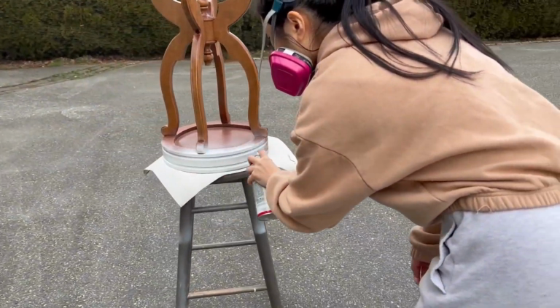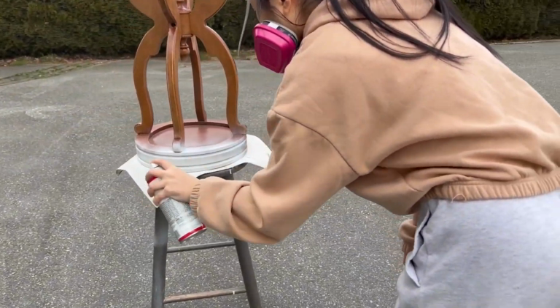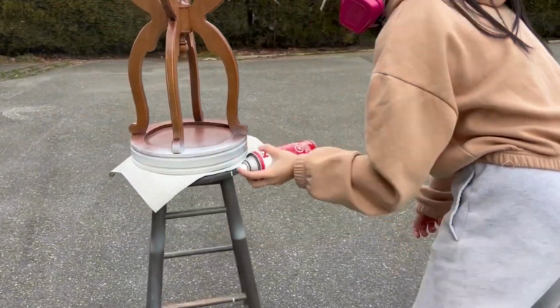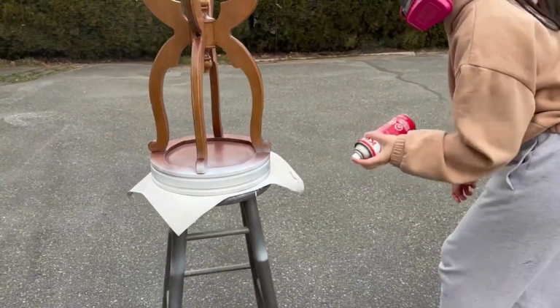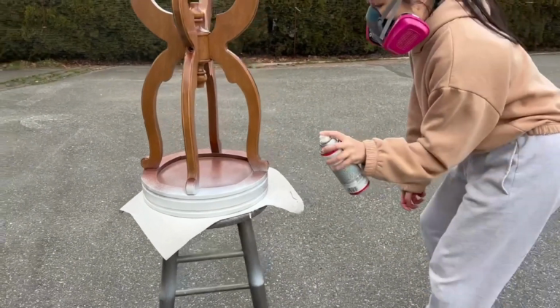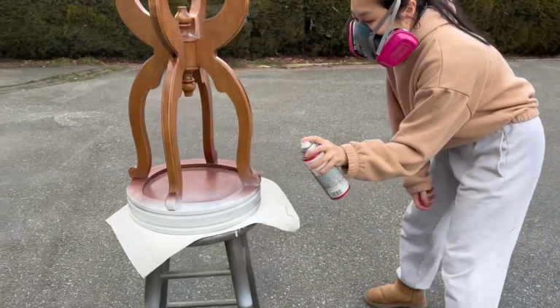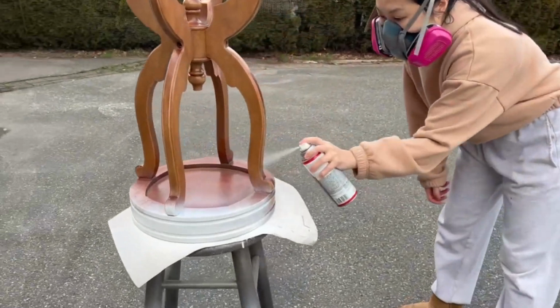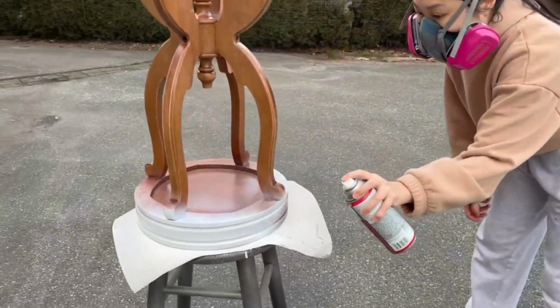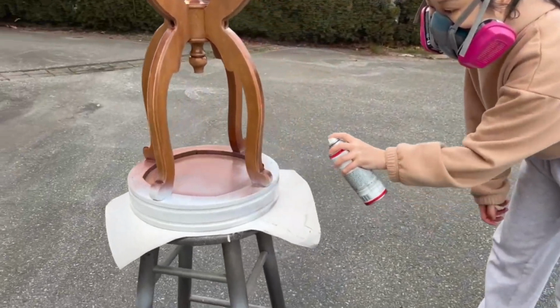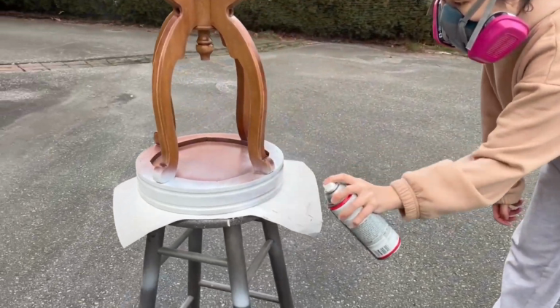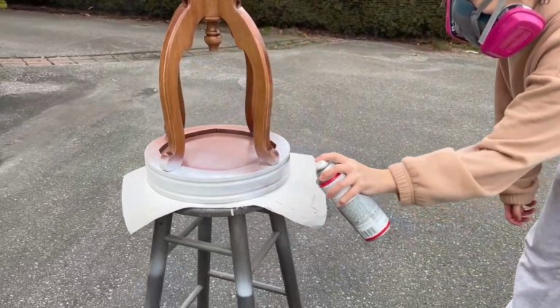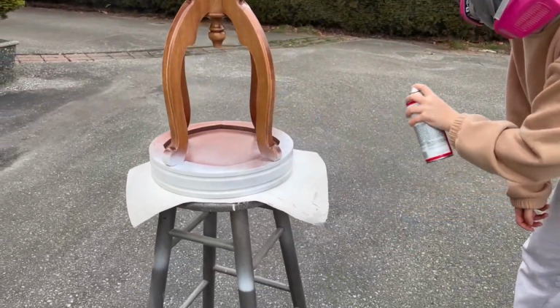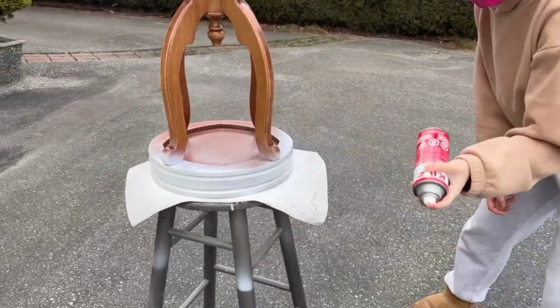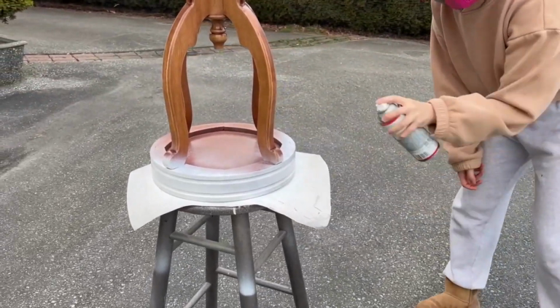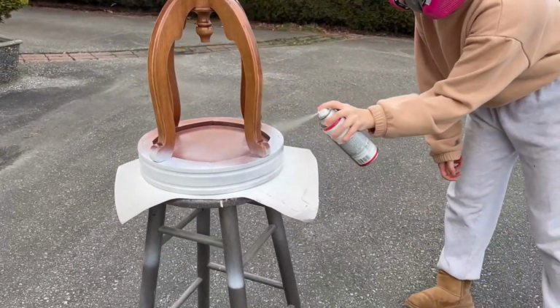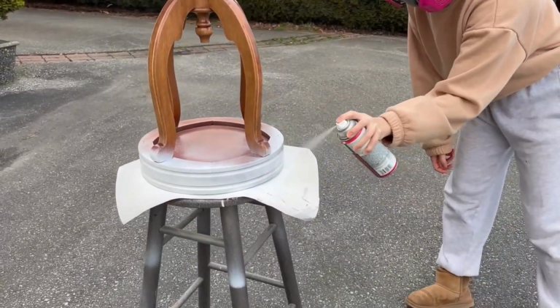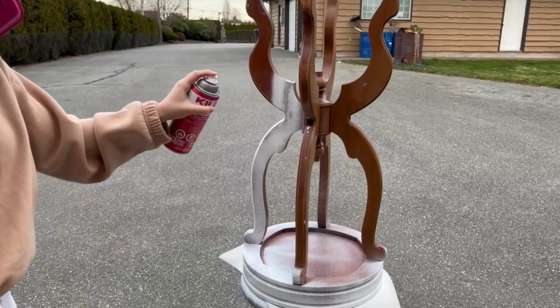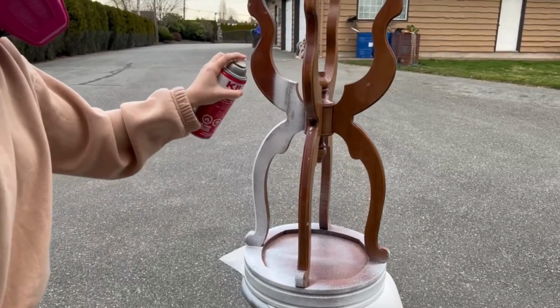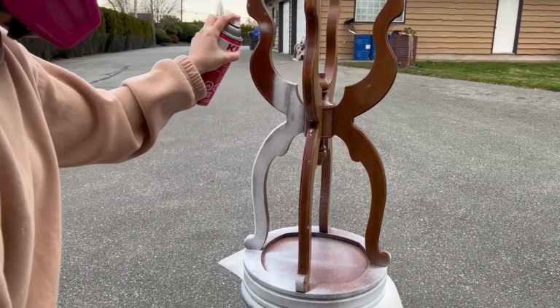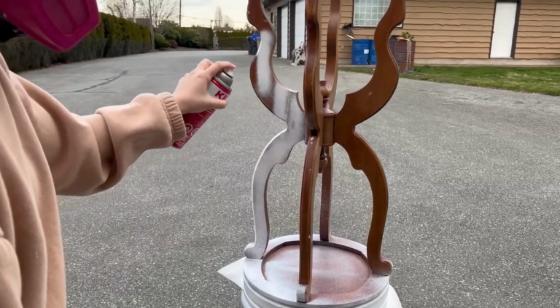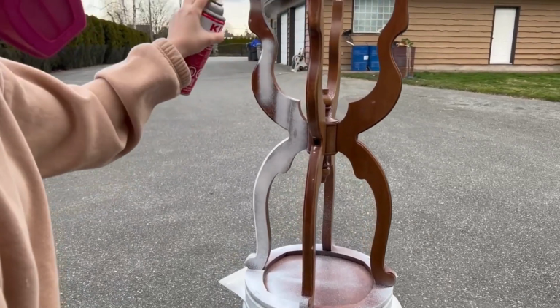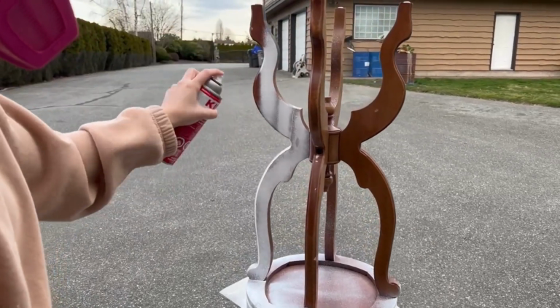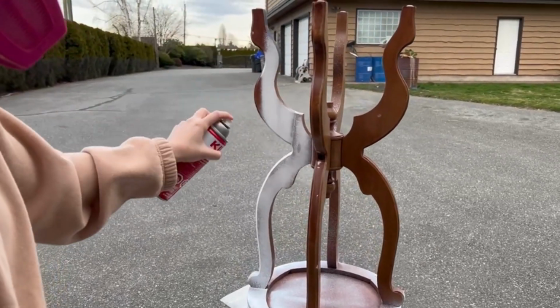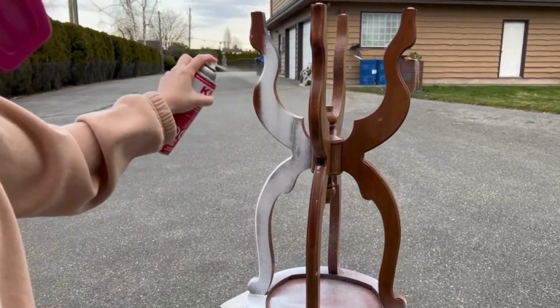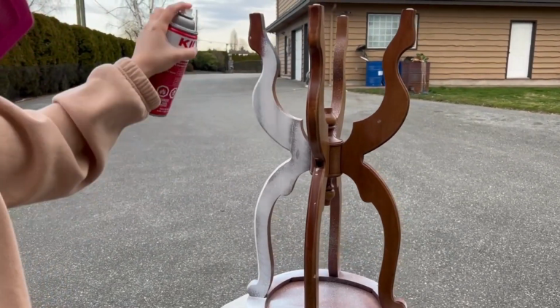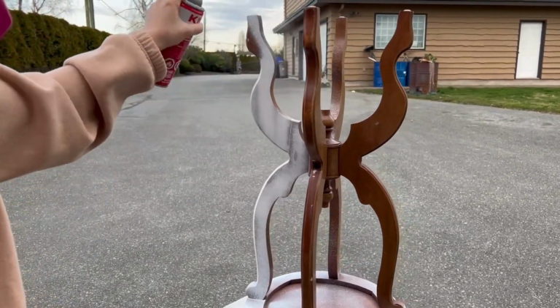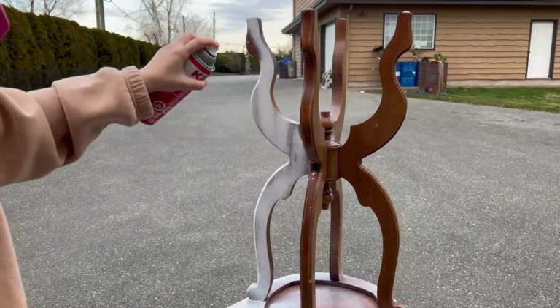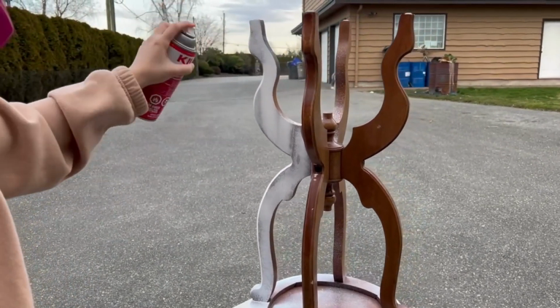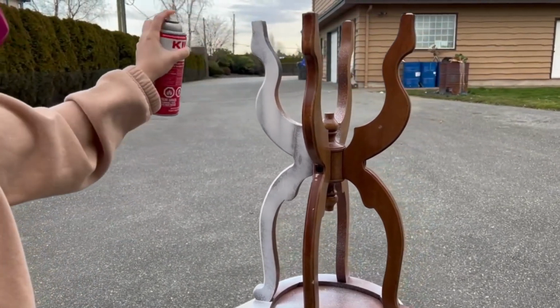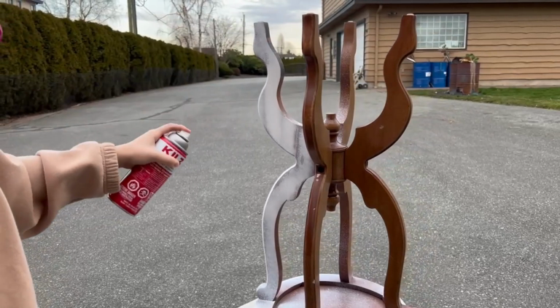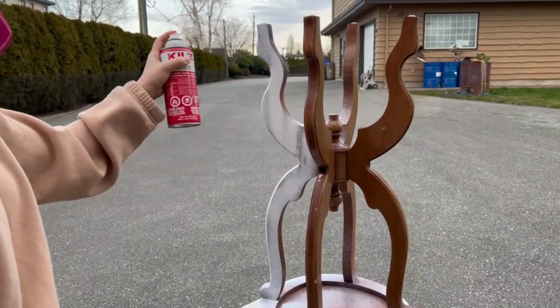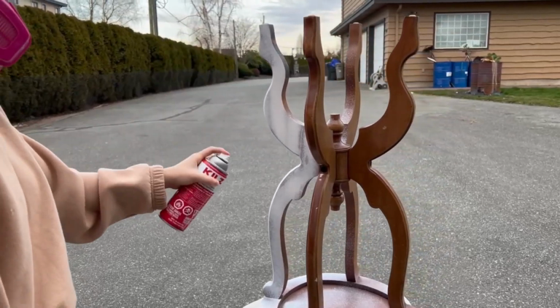After that, I primed everything with my oil-based Kiehl's primer to provide a base for the paint to stick to. This primer is really easy to use, it's quick, there's no cleanup and it's really affordable so I can't really ask for much else.